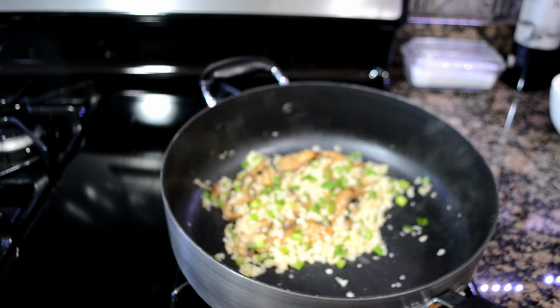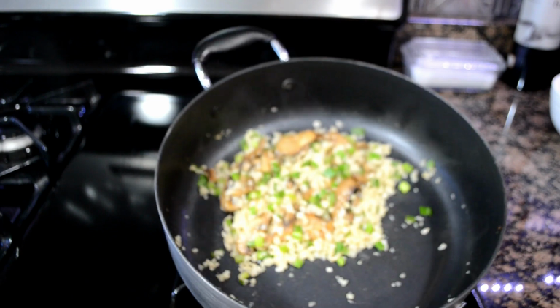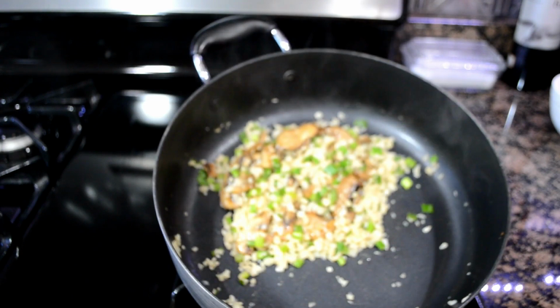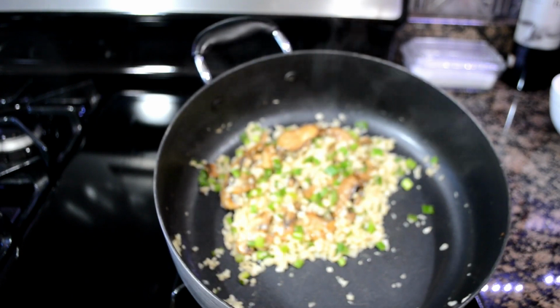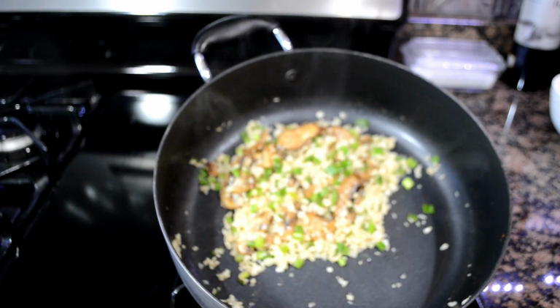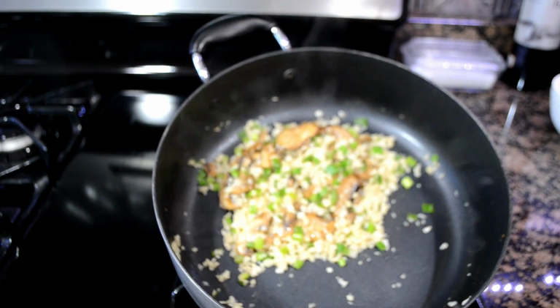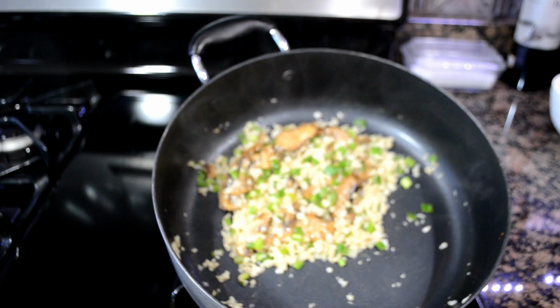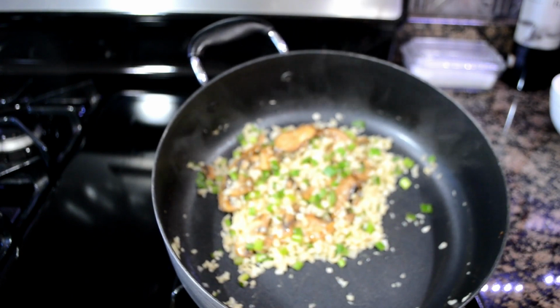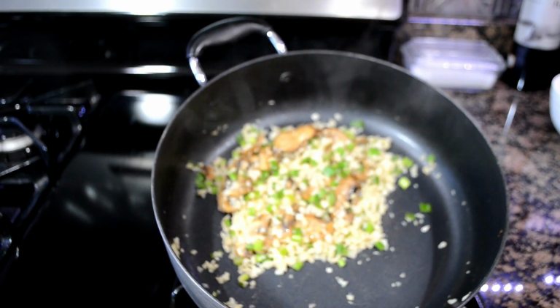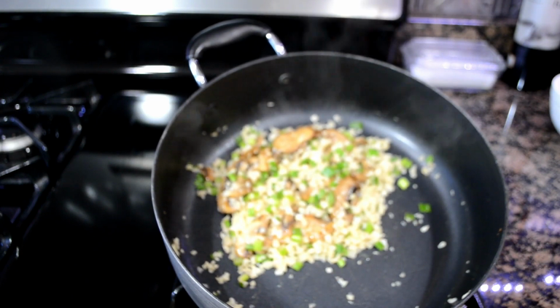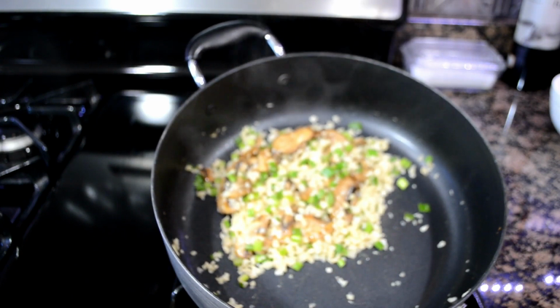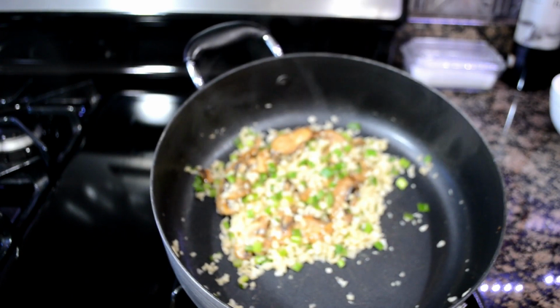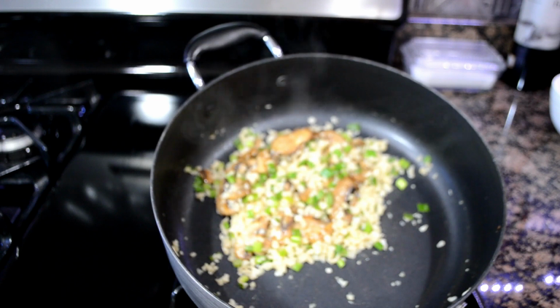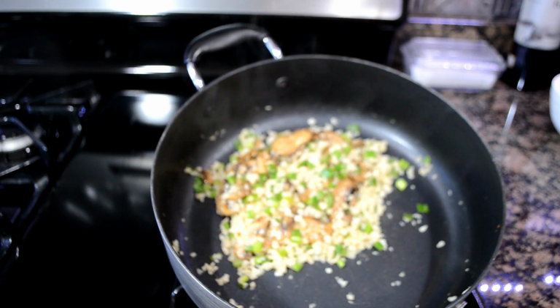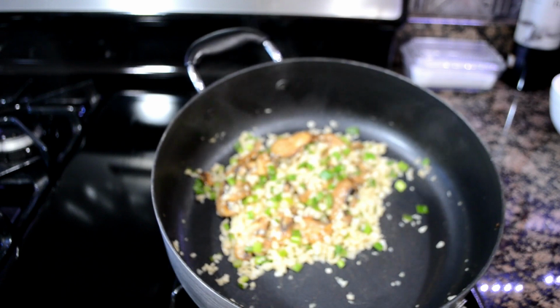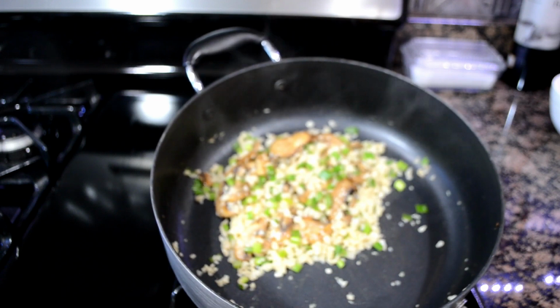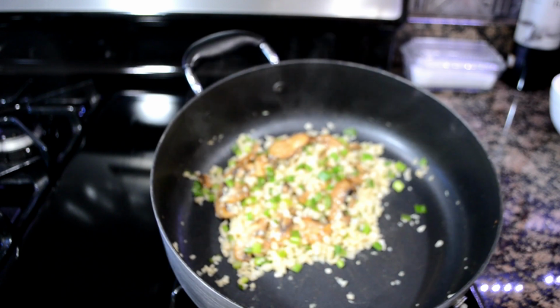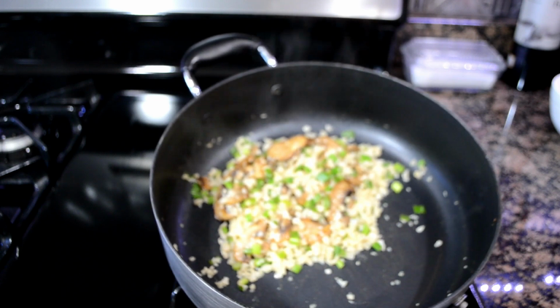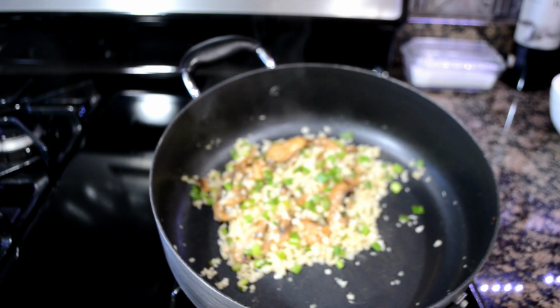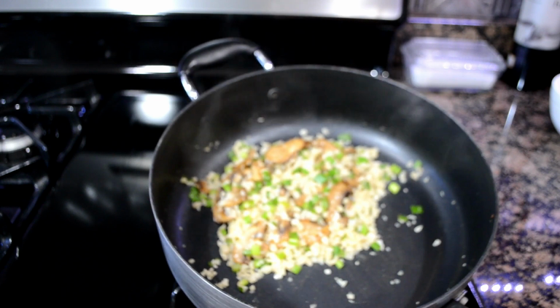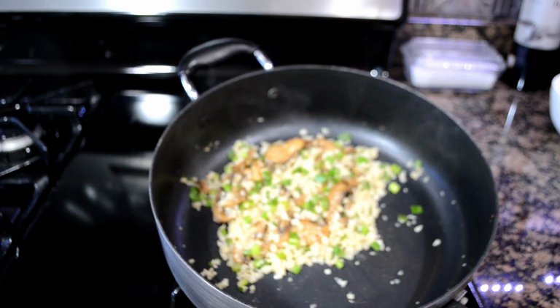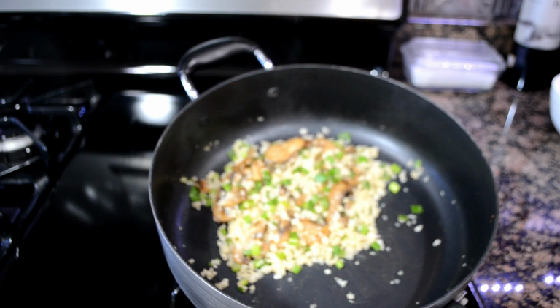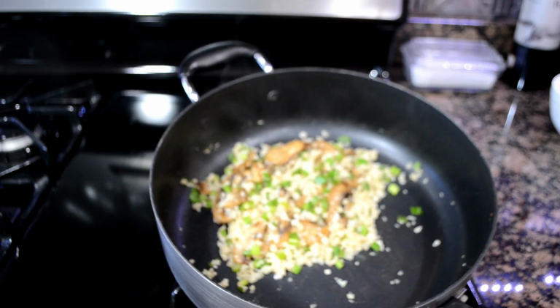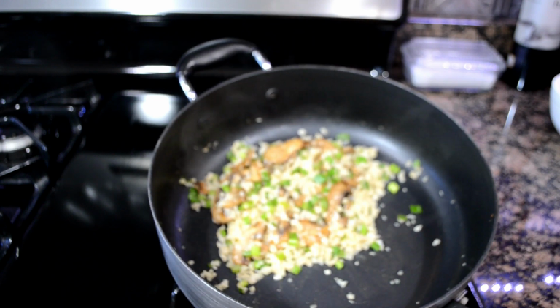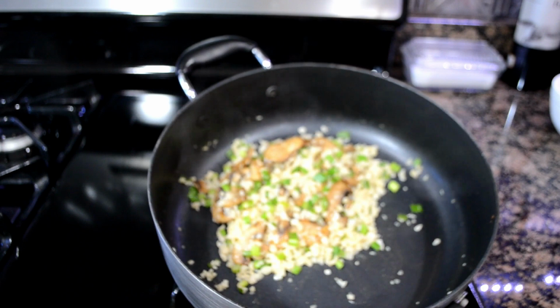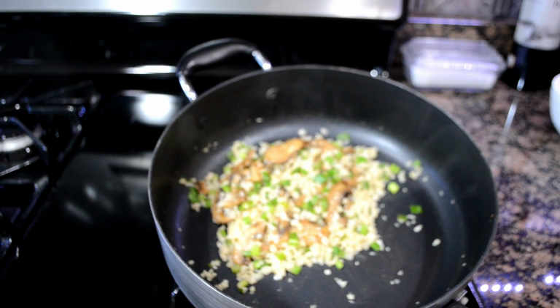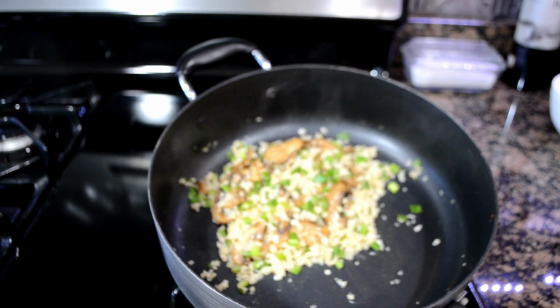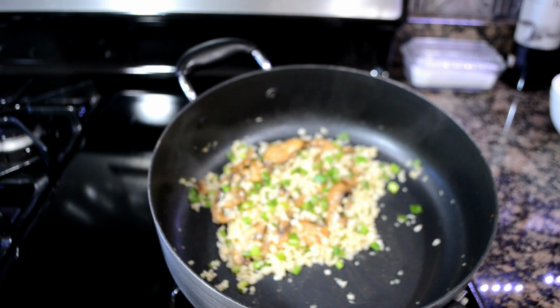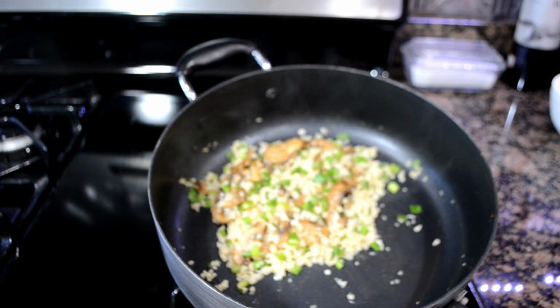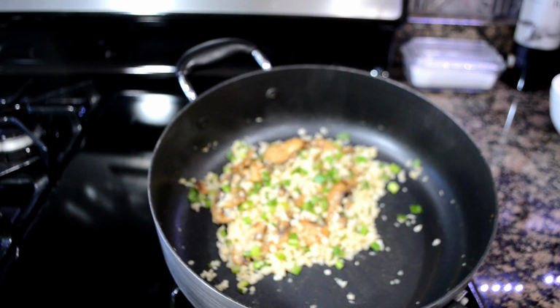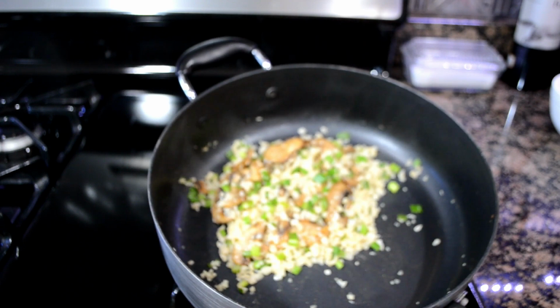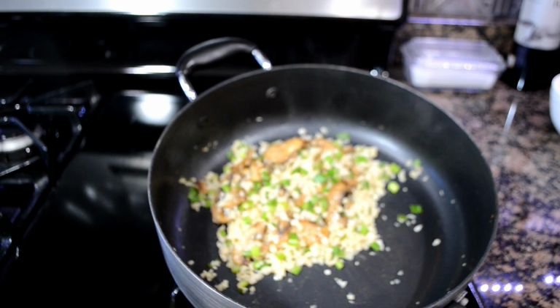And there you have it guys — my version of a mushroom rice. I'll show you a picture. Thank you so much for watching. Please subscribe if you haven't already, and I'll see you on my next video. Enjoy!